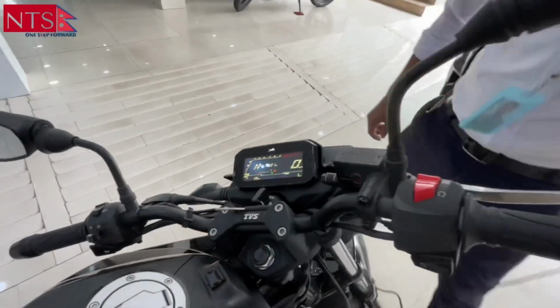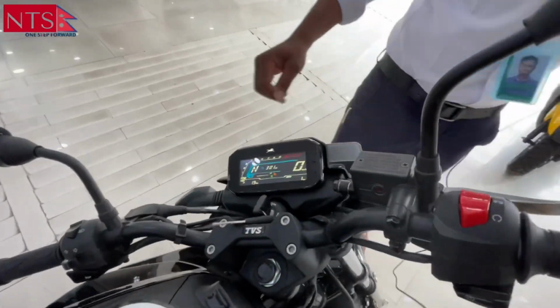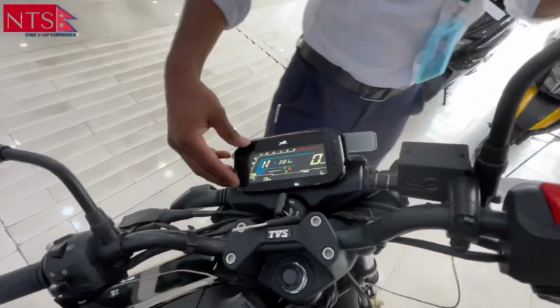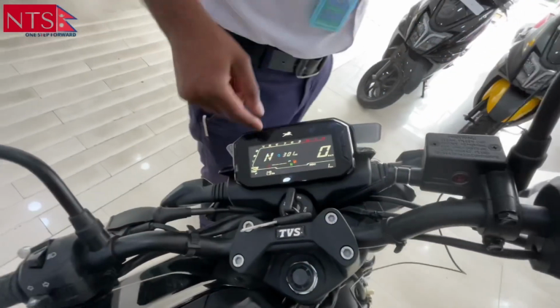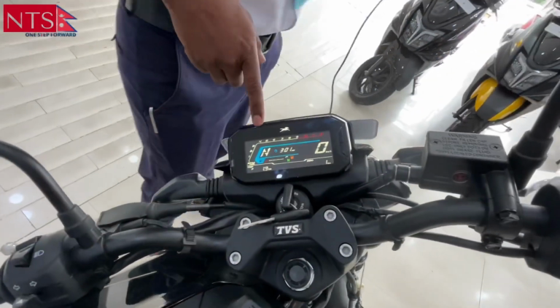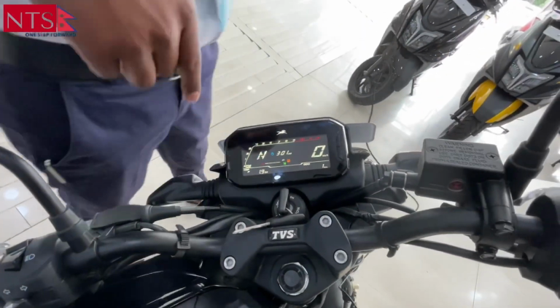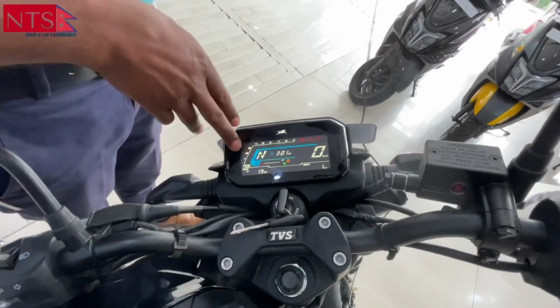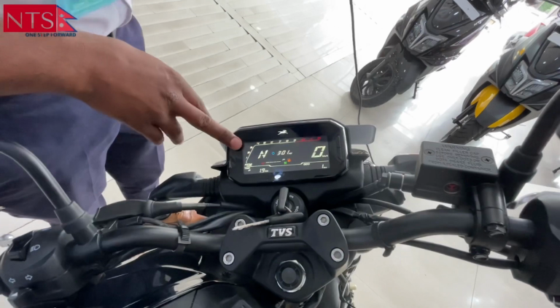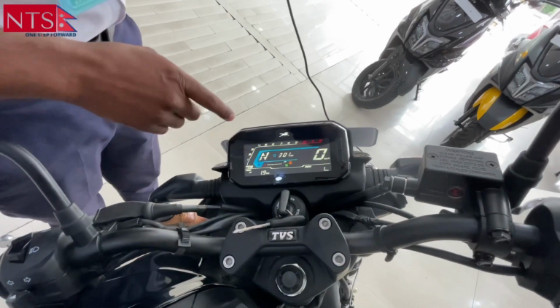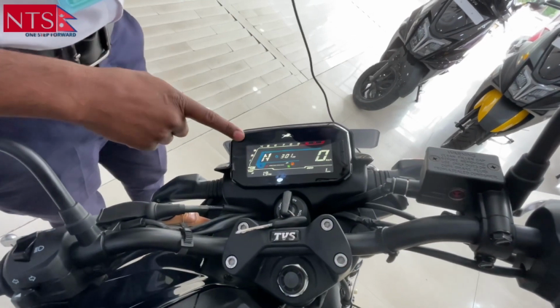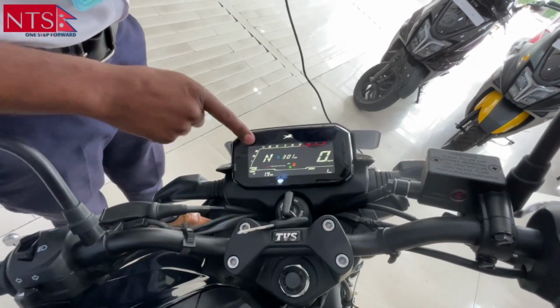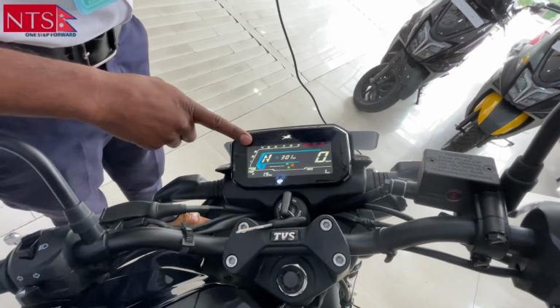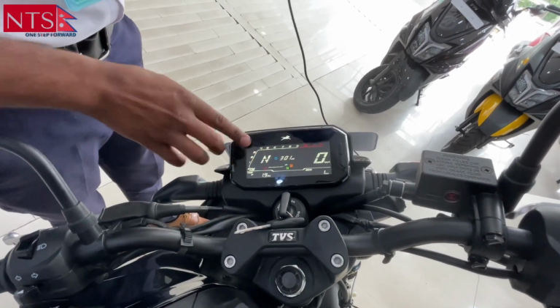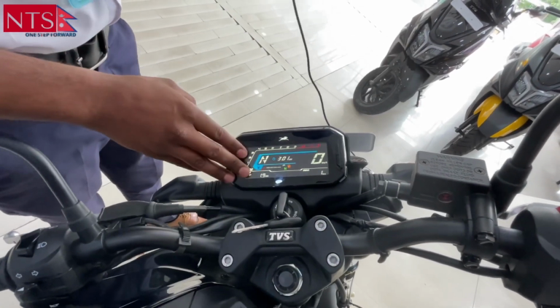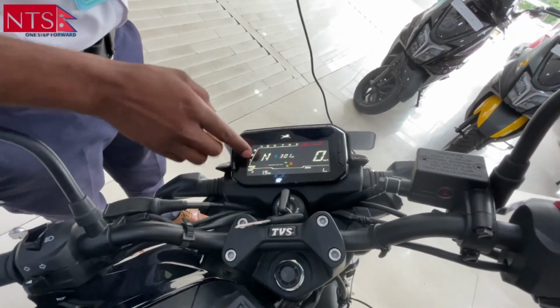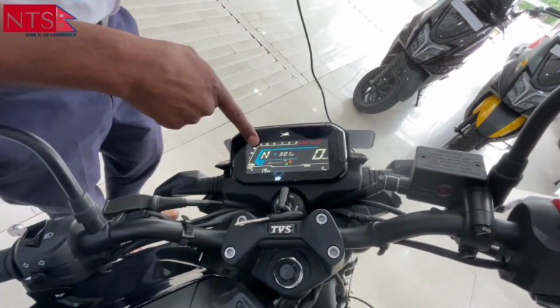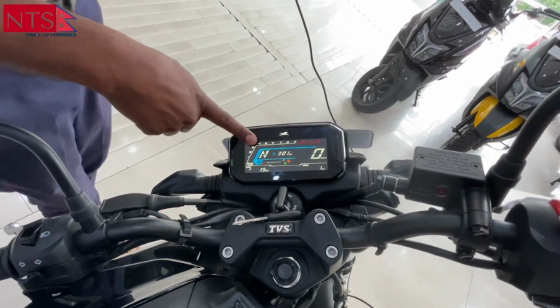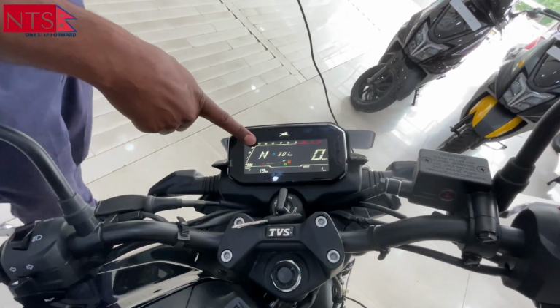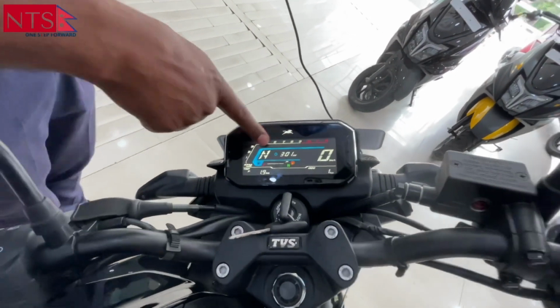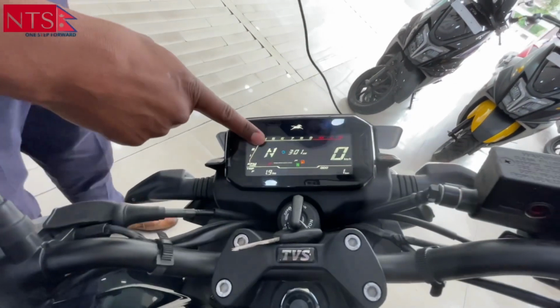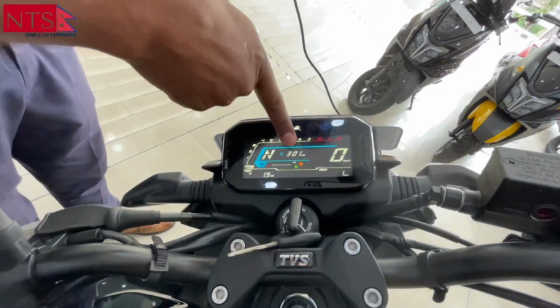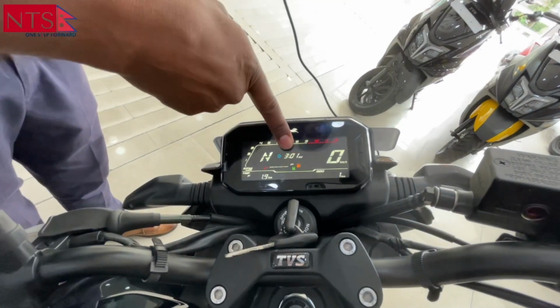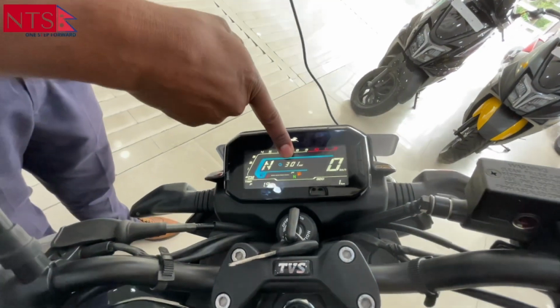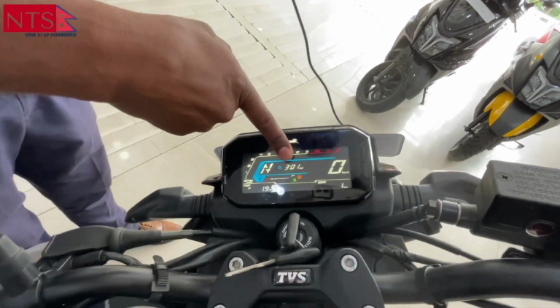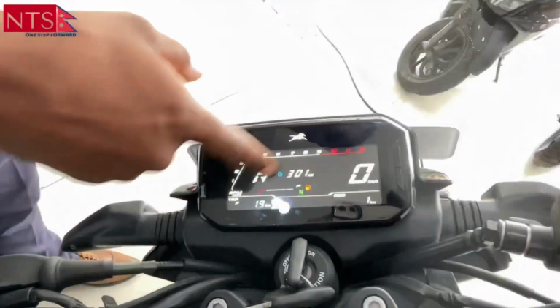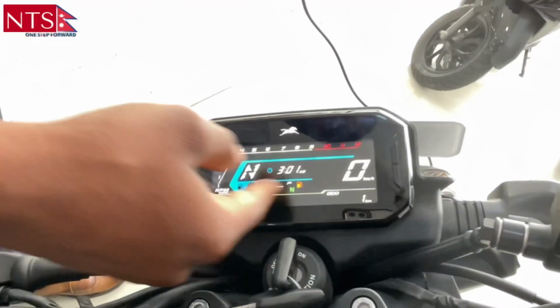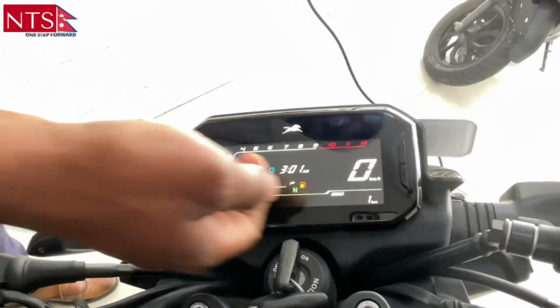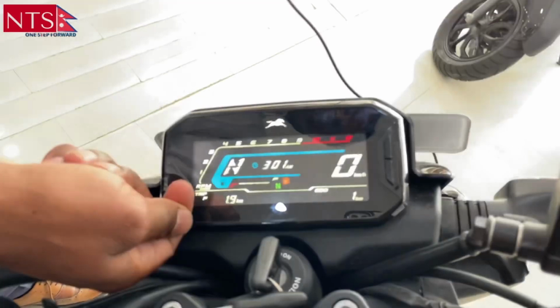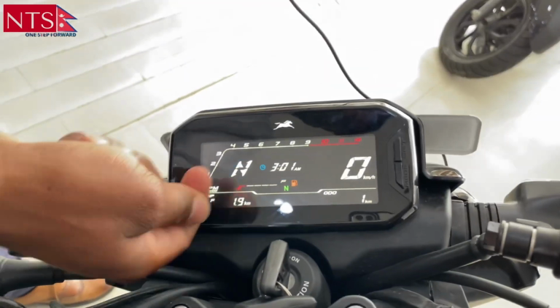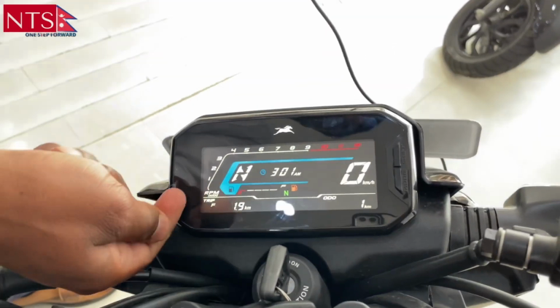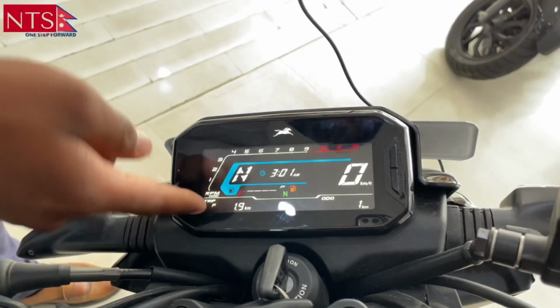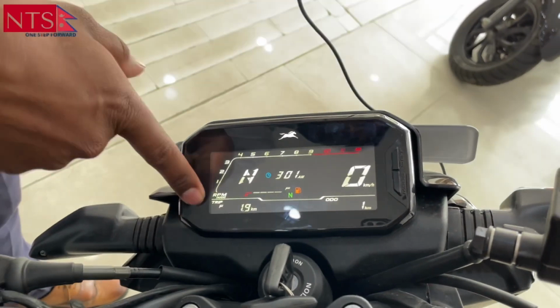It has an LED display plus a digital speedometer, gear indicator, and timing. There is fuel and fuel reserve — you can see the fuel reserve indicator.